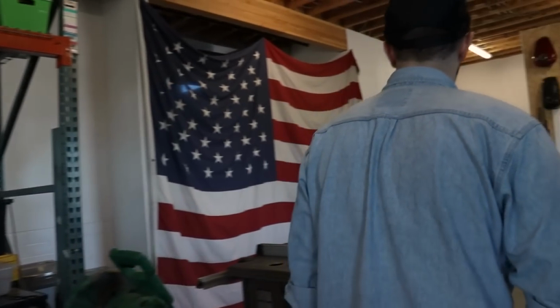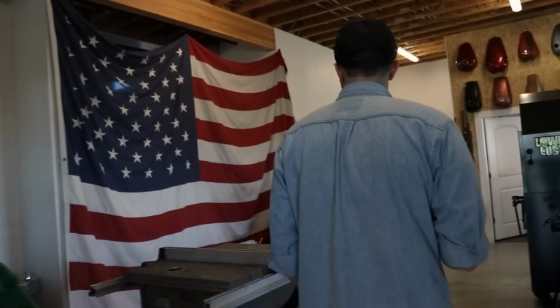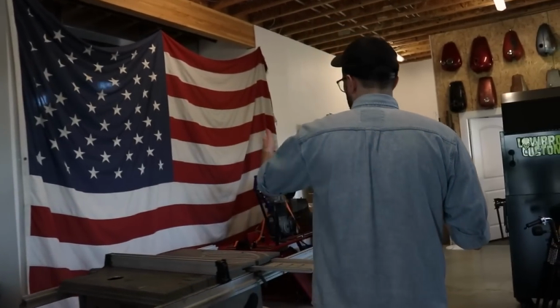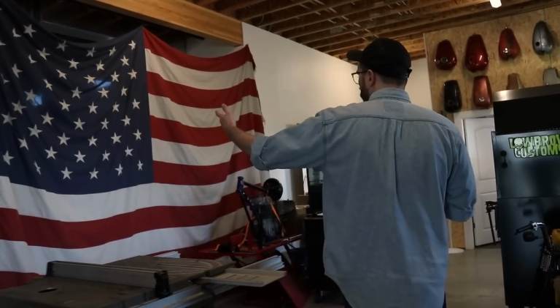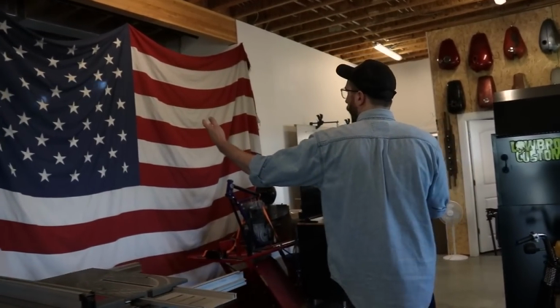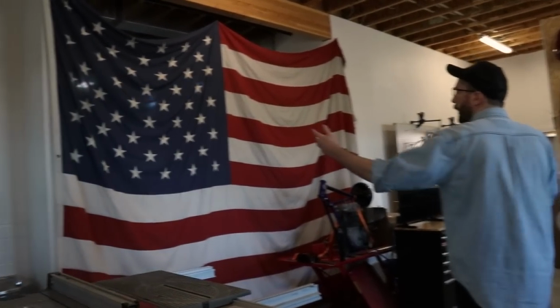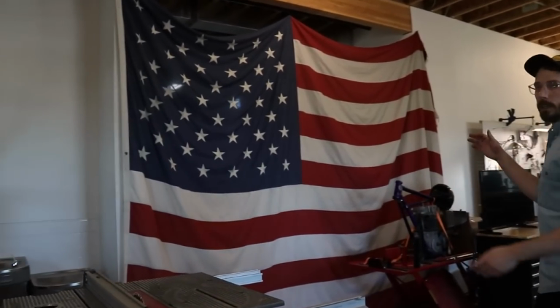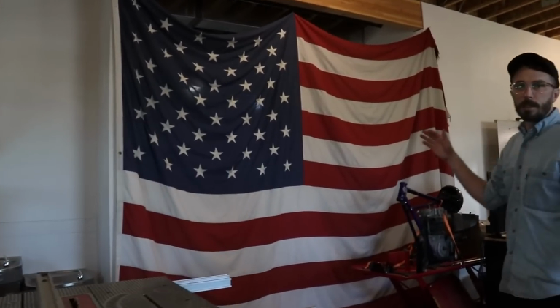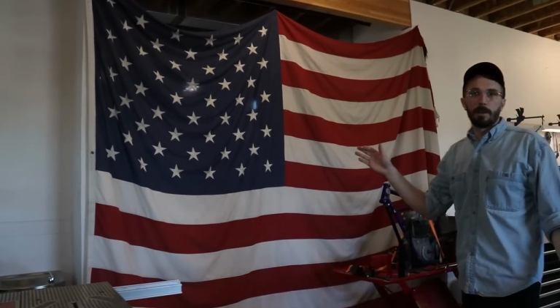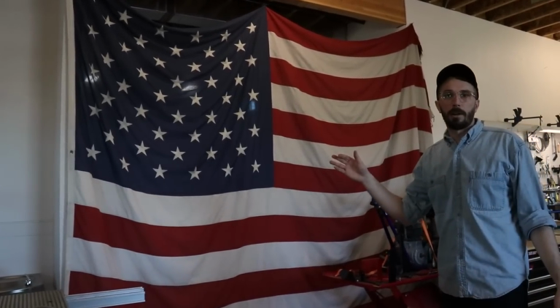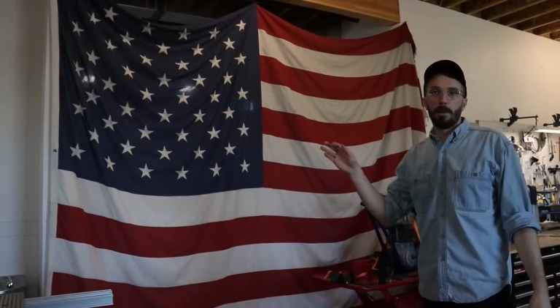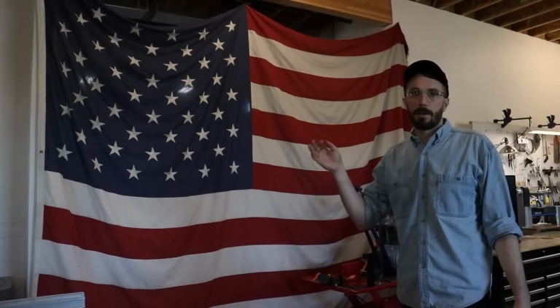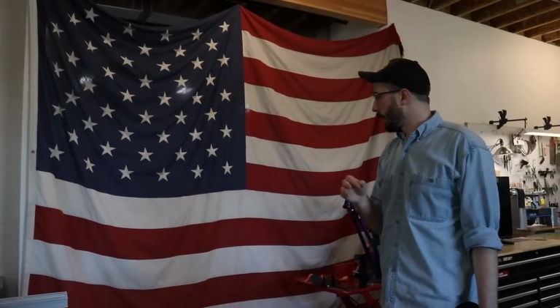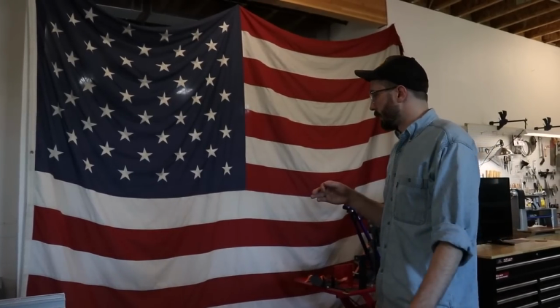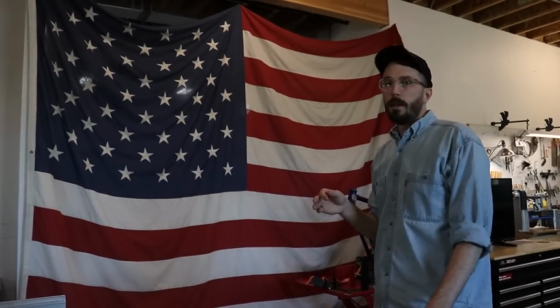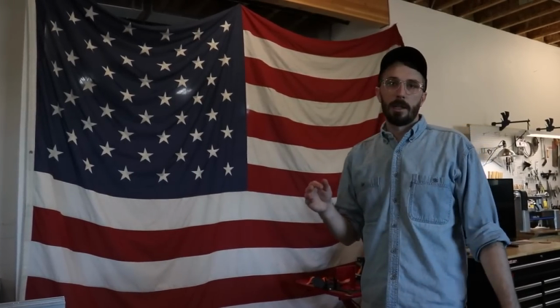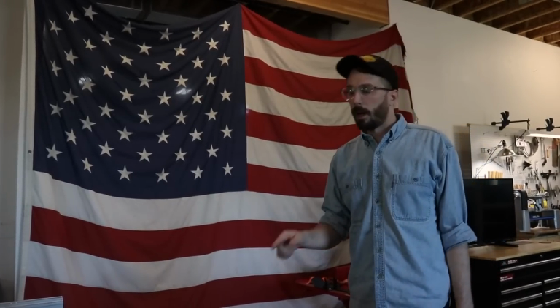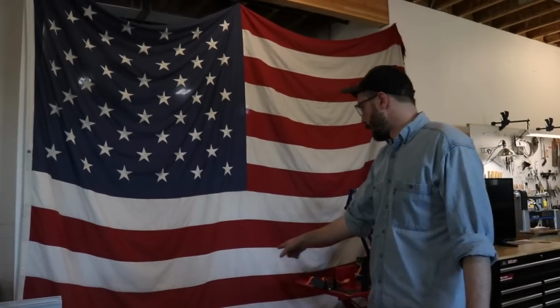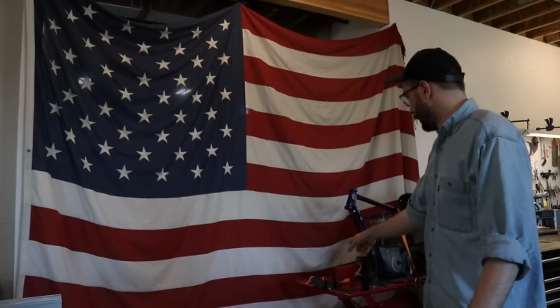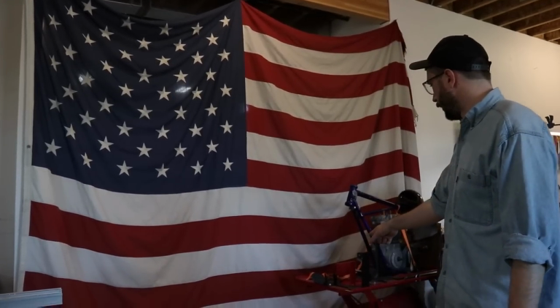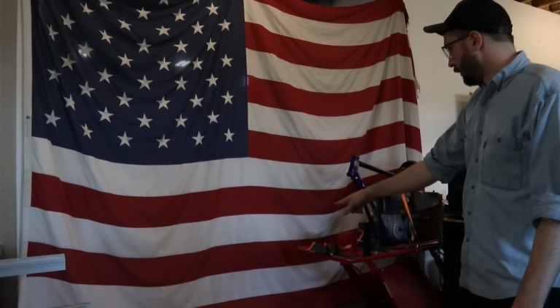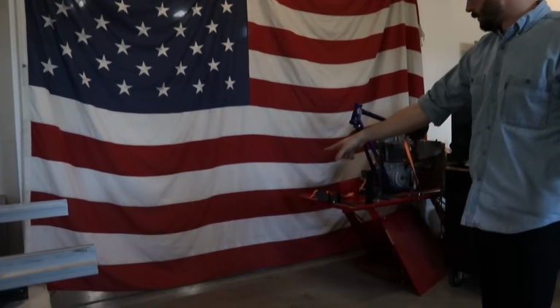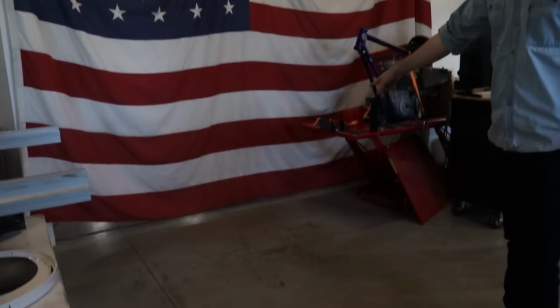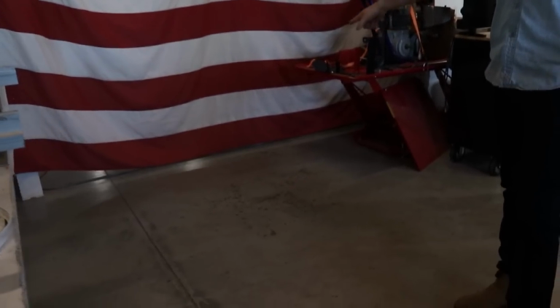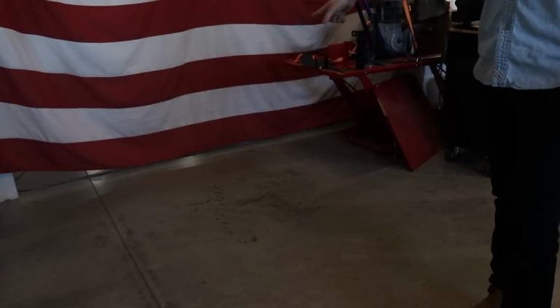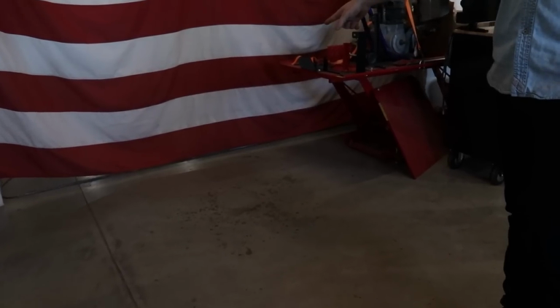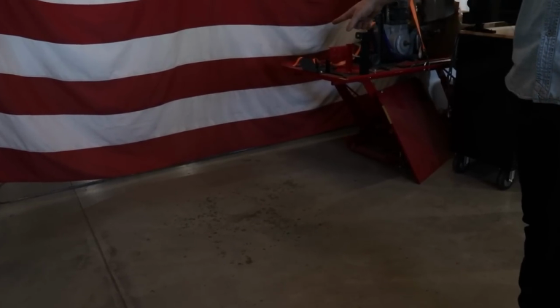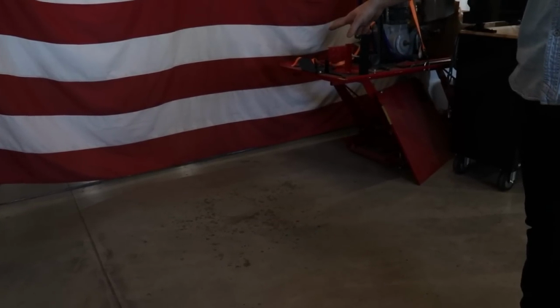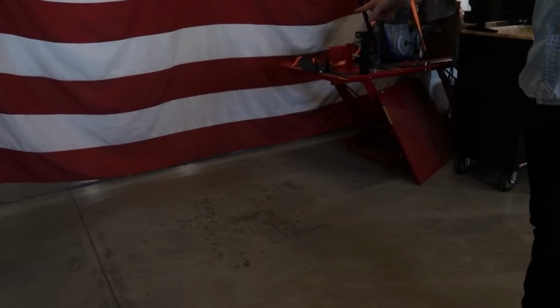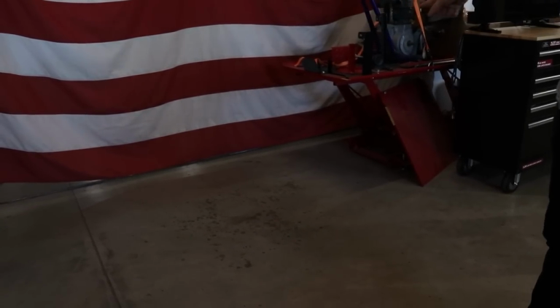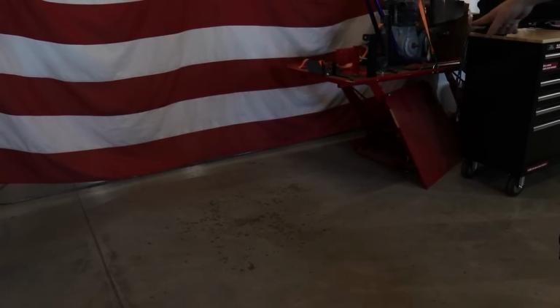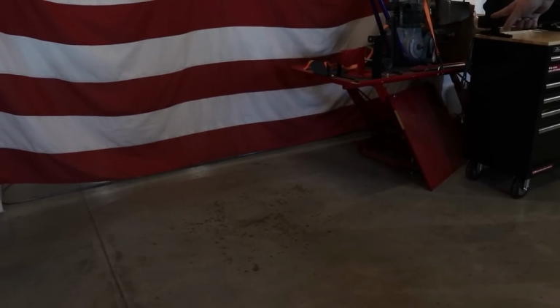Next, our giant American flag. Anytime this is ever in the background people get so mad because they think it's touching the ground, but it's not touching the ground — we've got at least two inches of clearance.